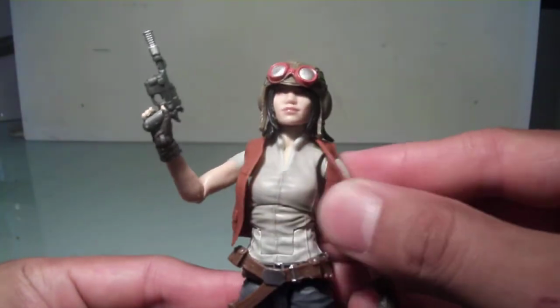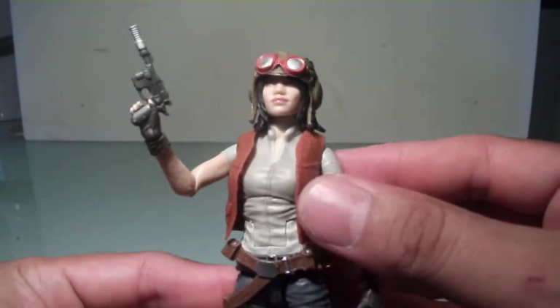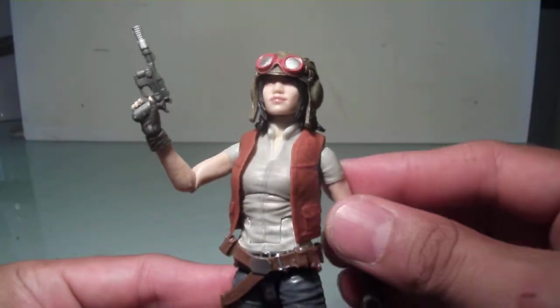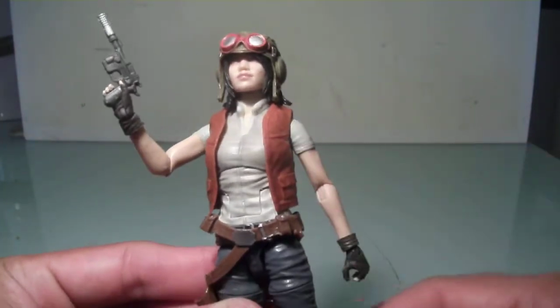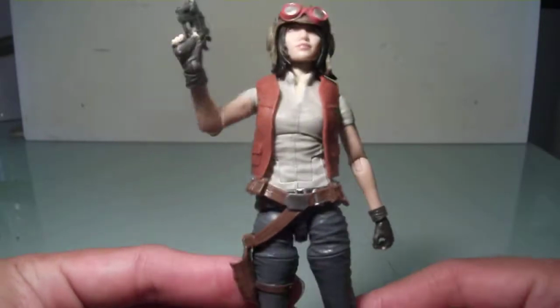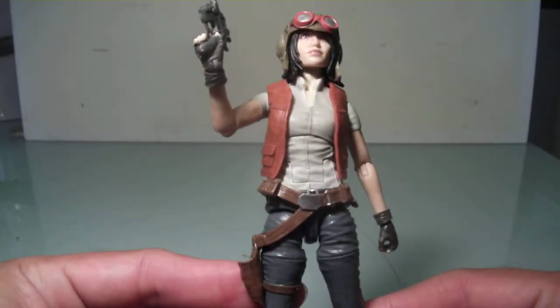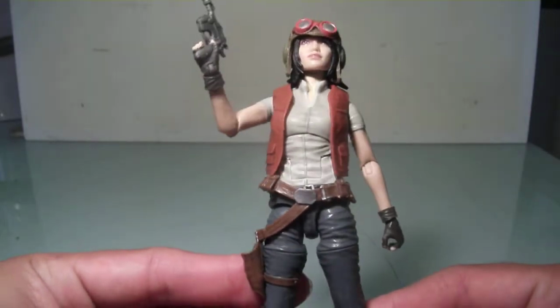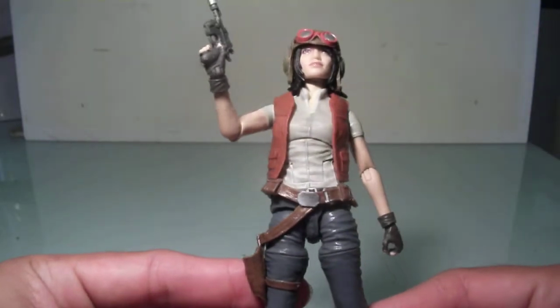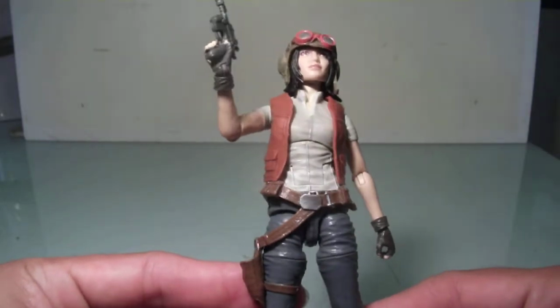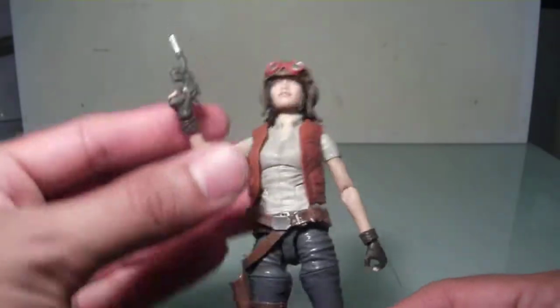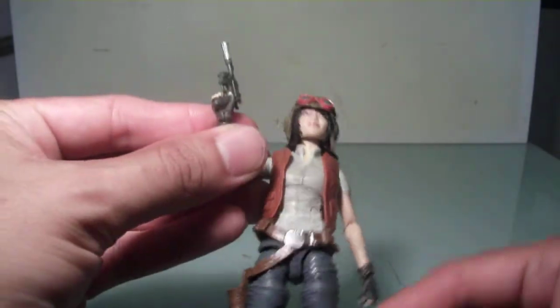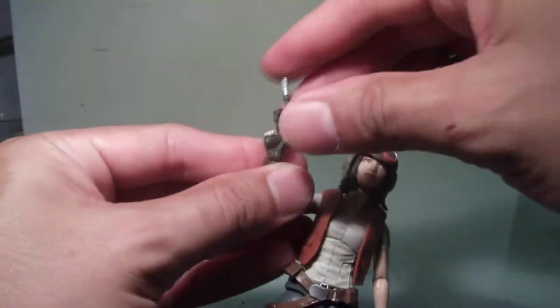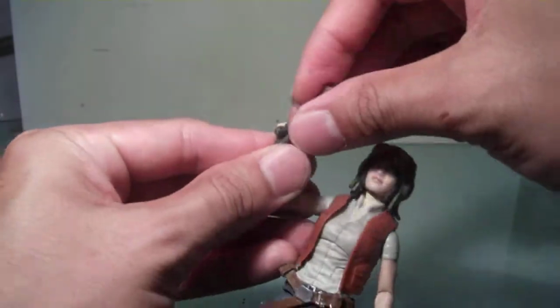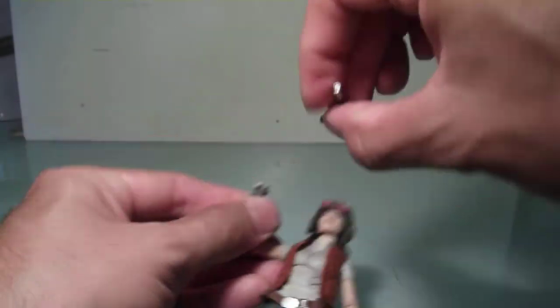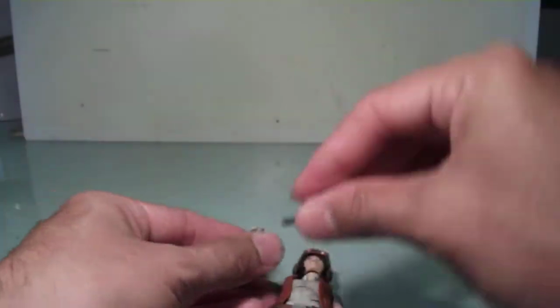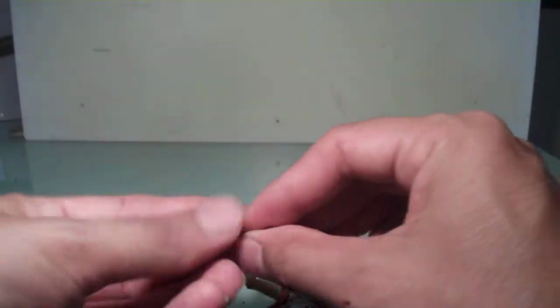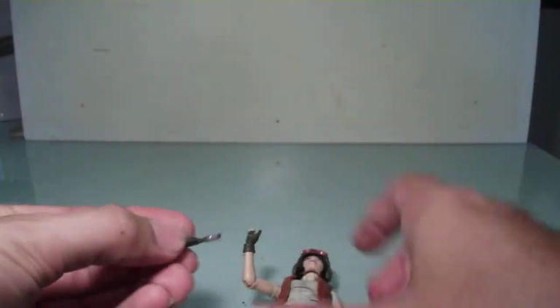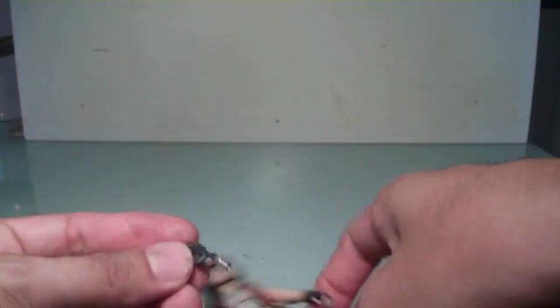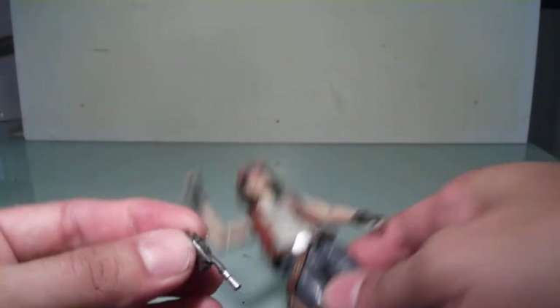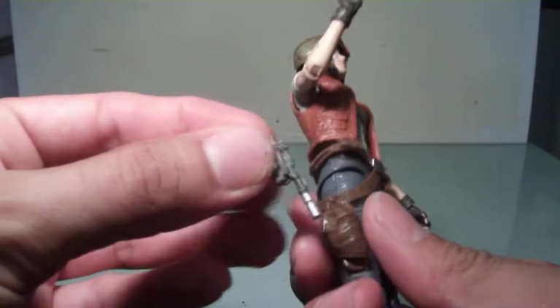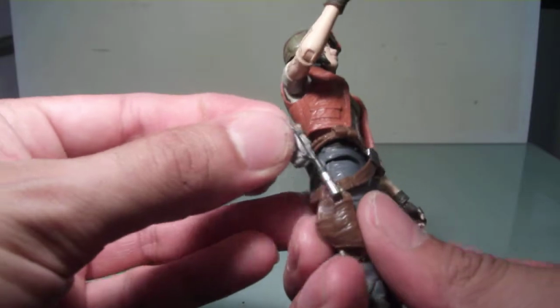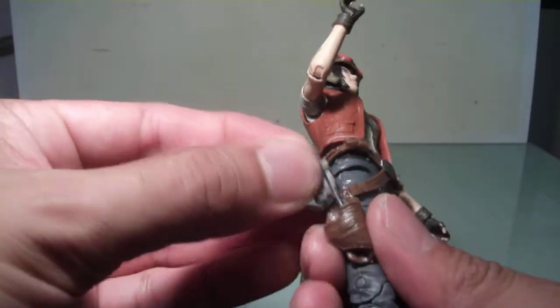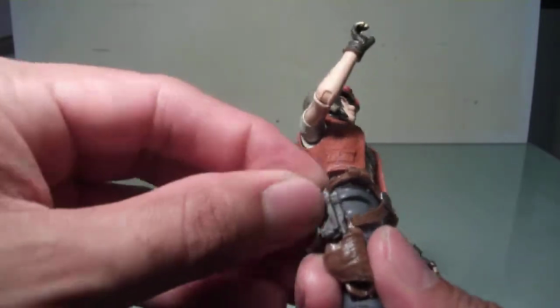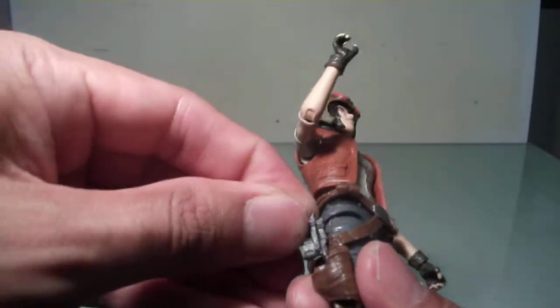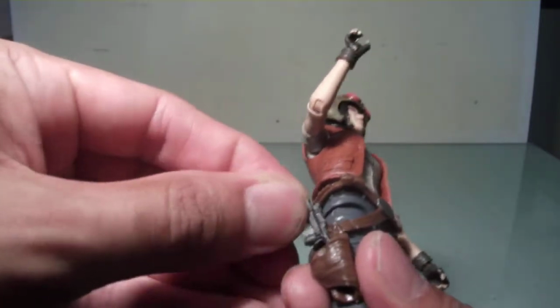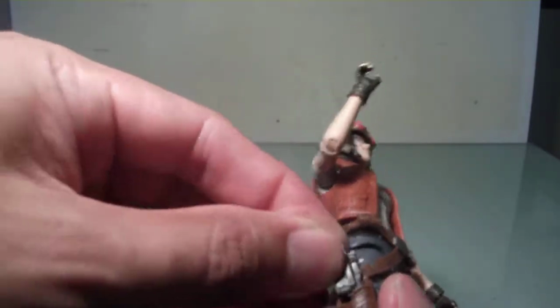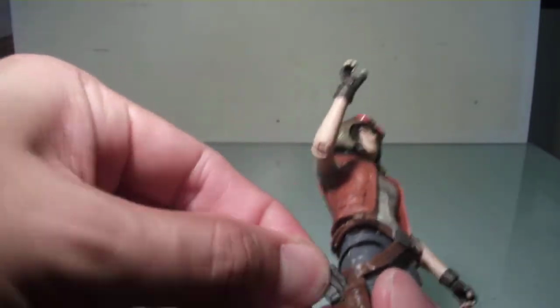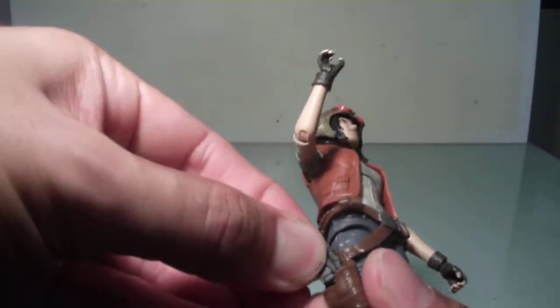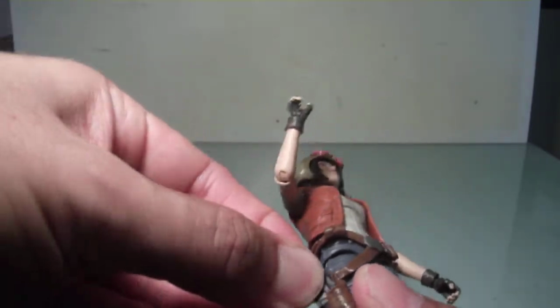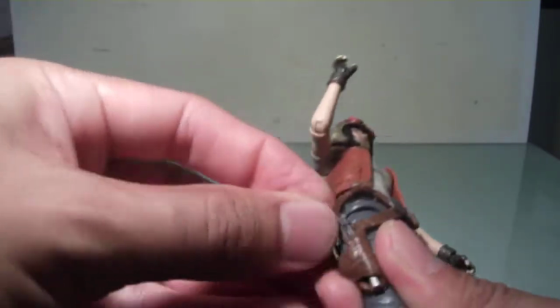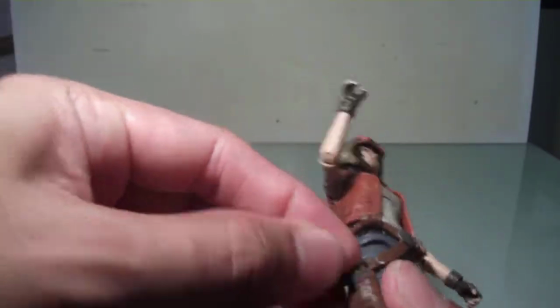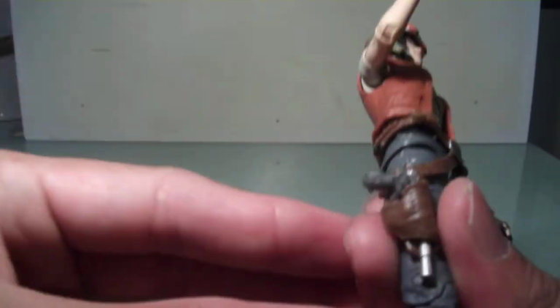The vest is removable, so you could take that off if you want. The pistol, as I said previously, can easily be stored in her holster, like that.